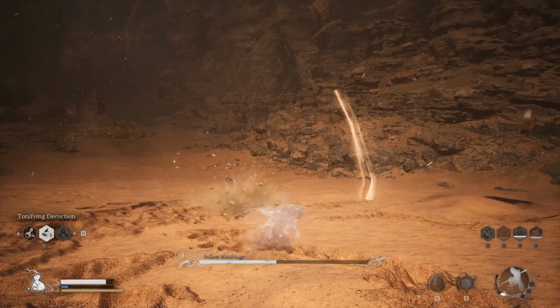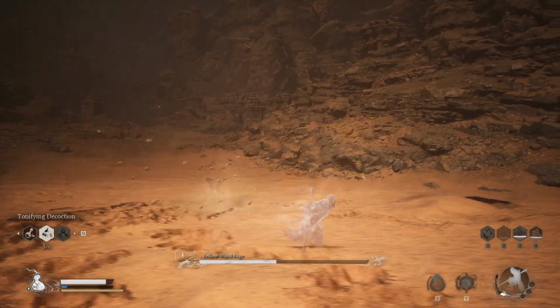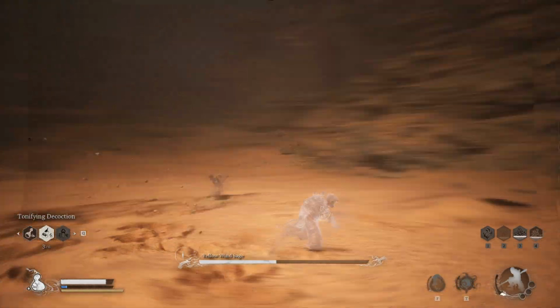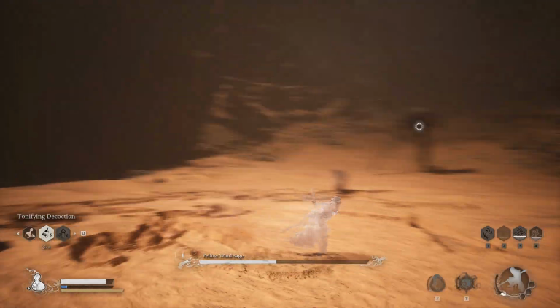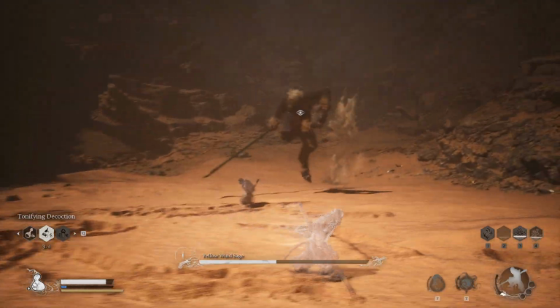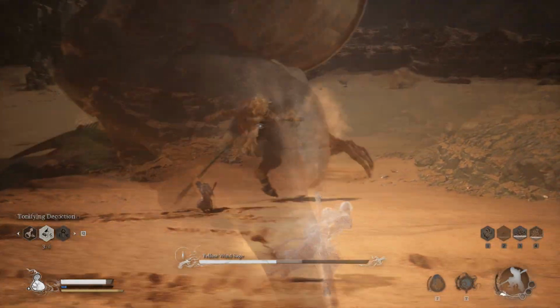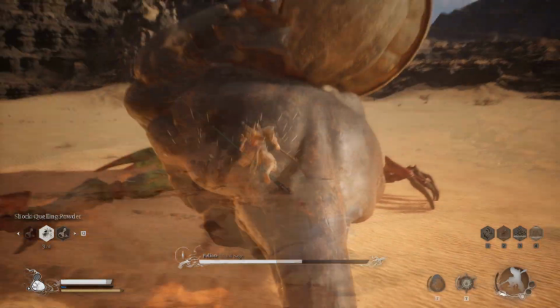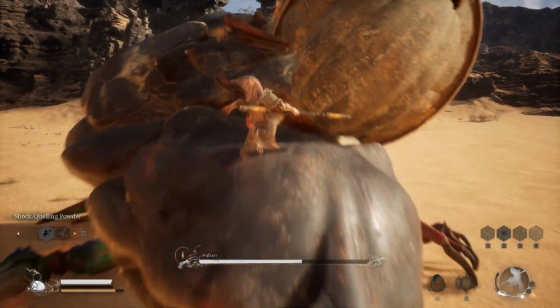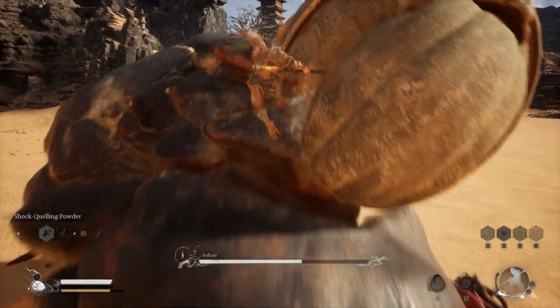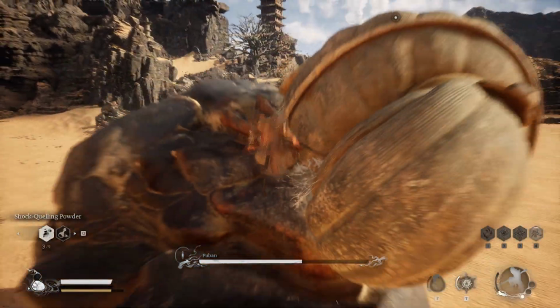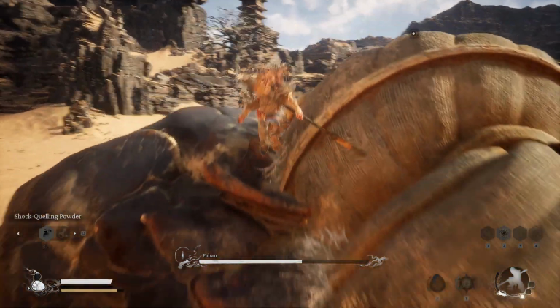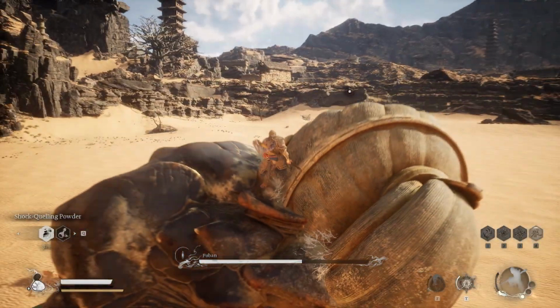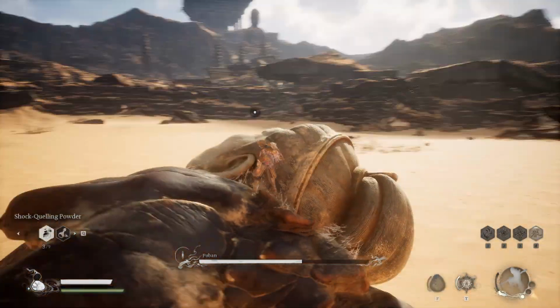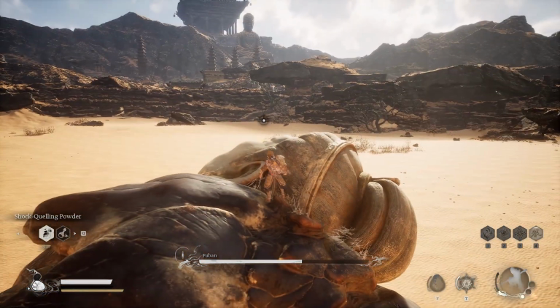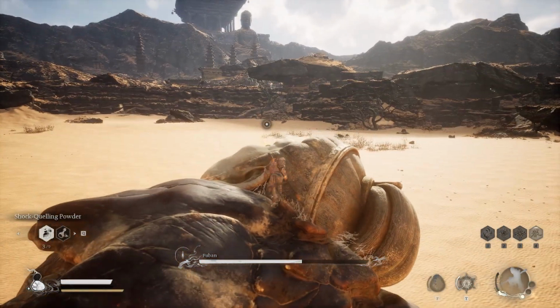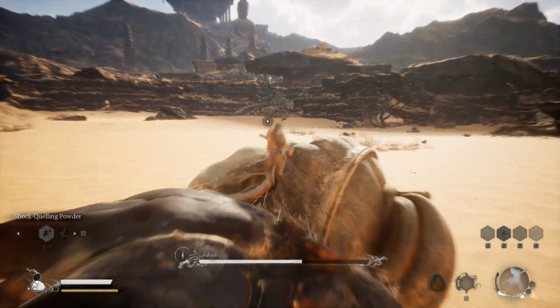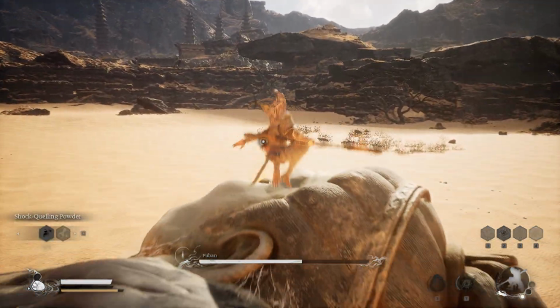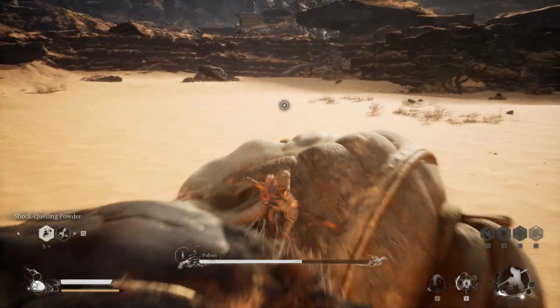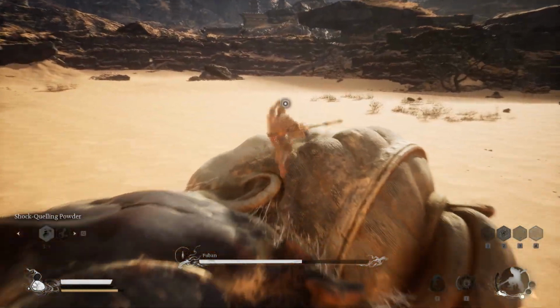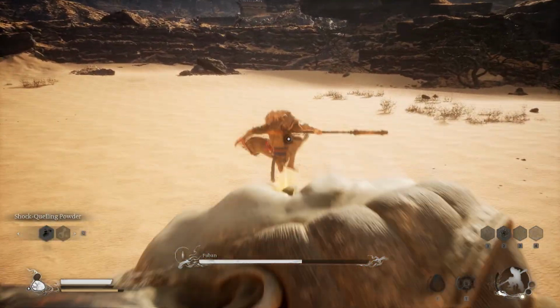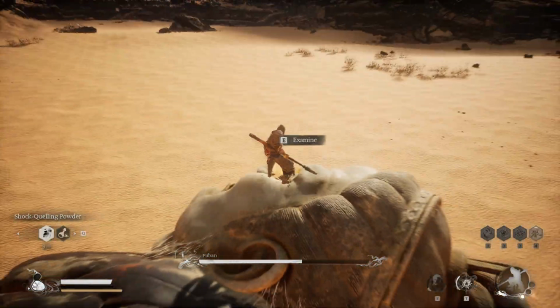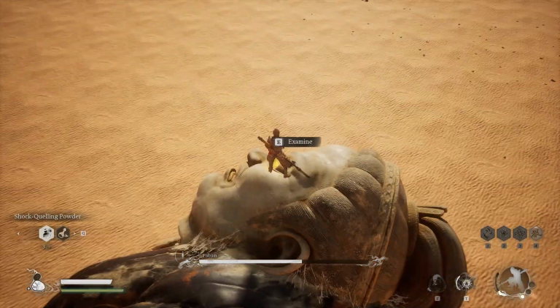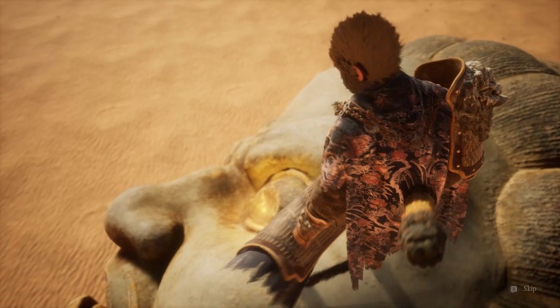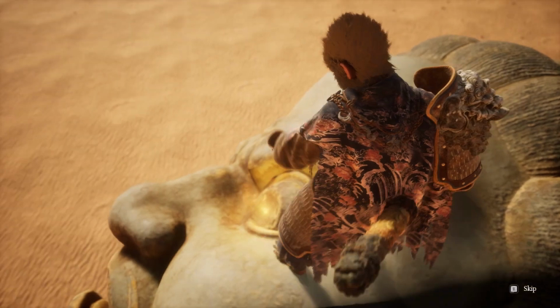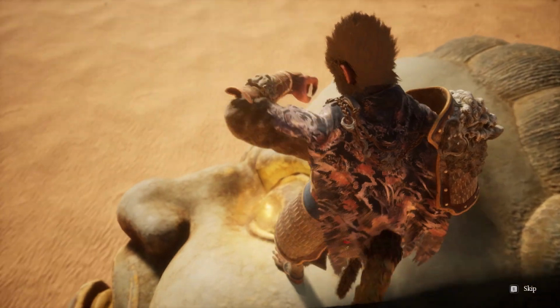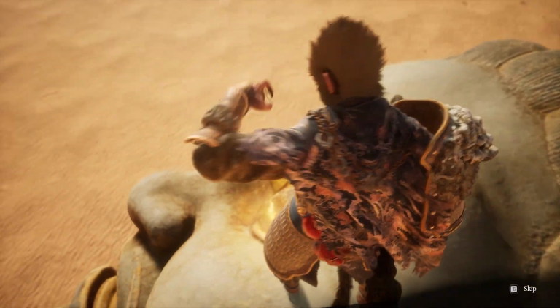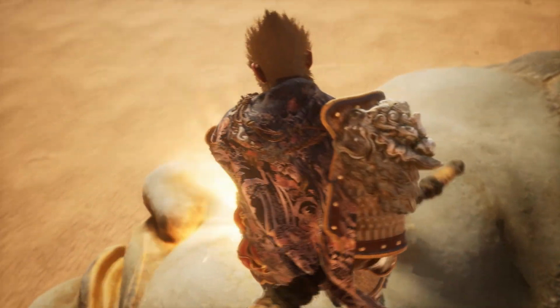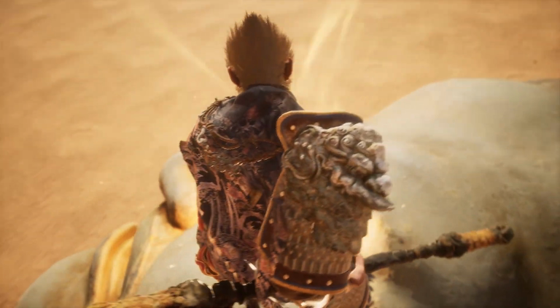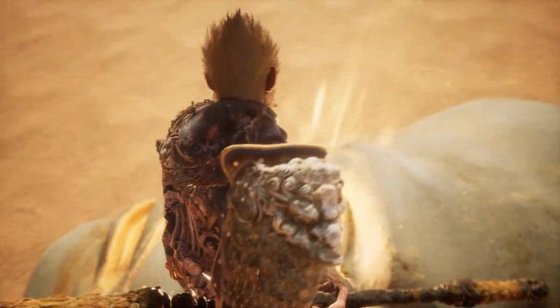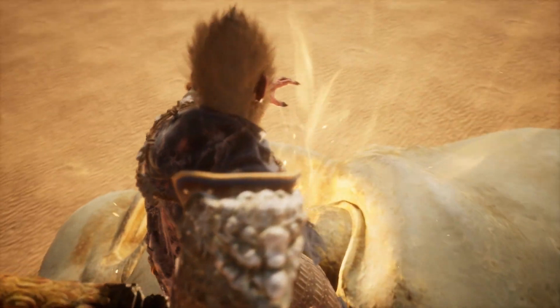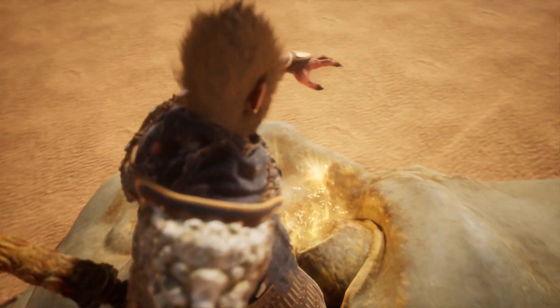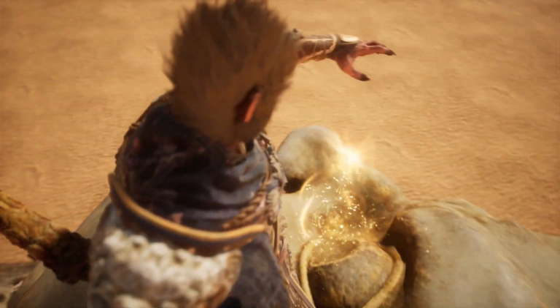And thirdly, it is quite important to do the secret chapter and fight the secret boss Fuban in chapter 2, so that you can acquire the Wind Tamer Vessel. This will be very useful in your fight against the Yellow Wind Sage.